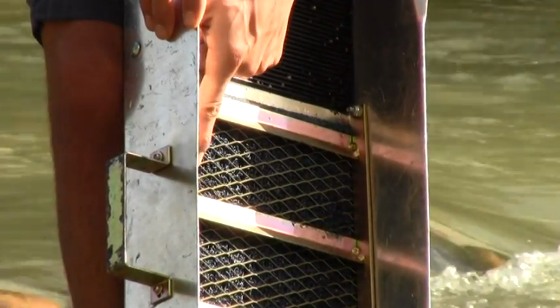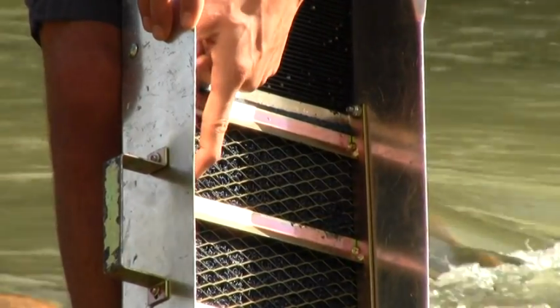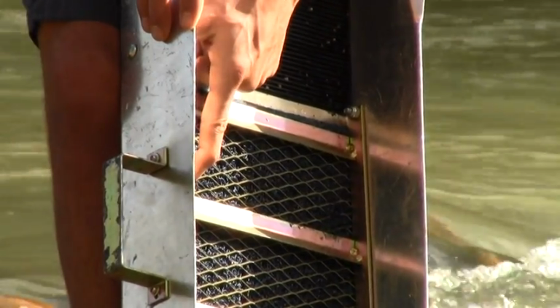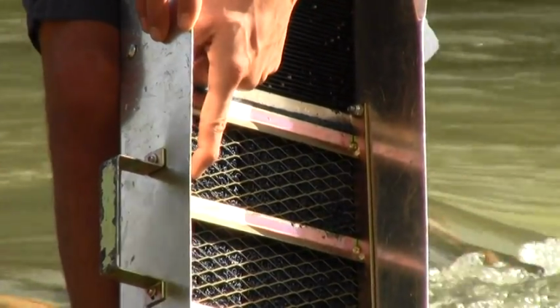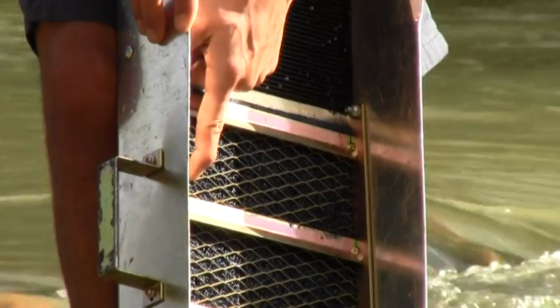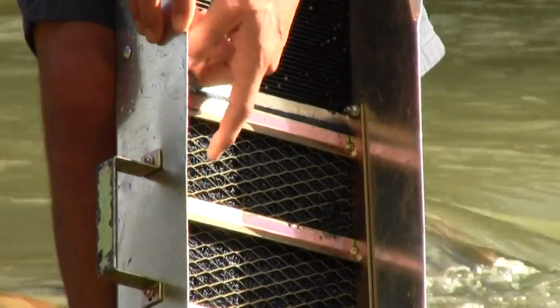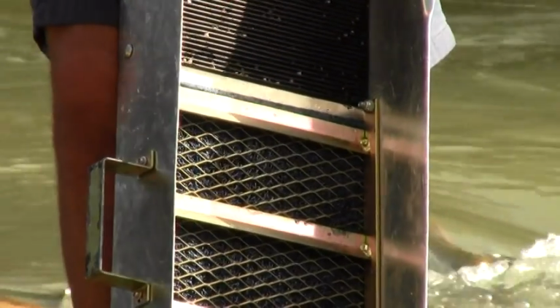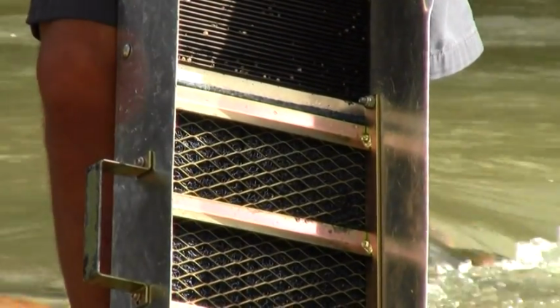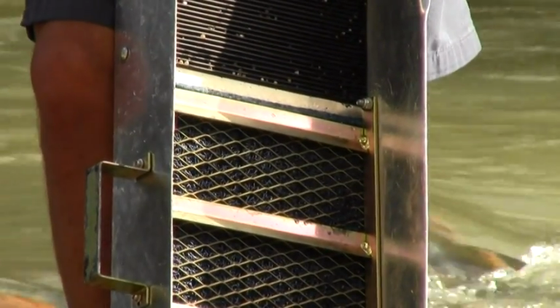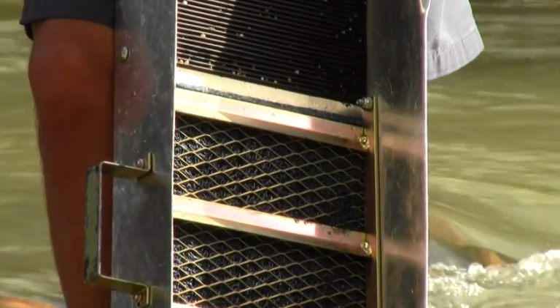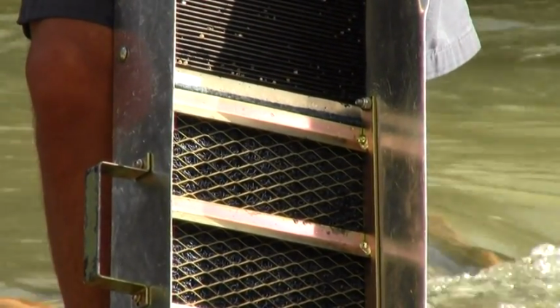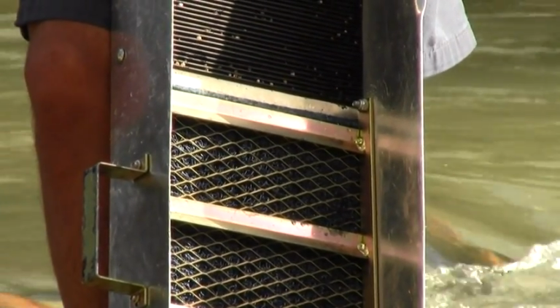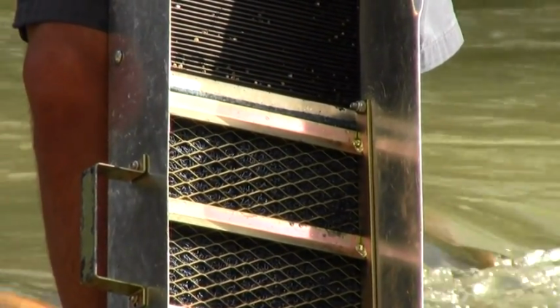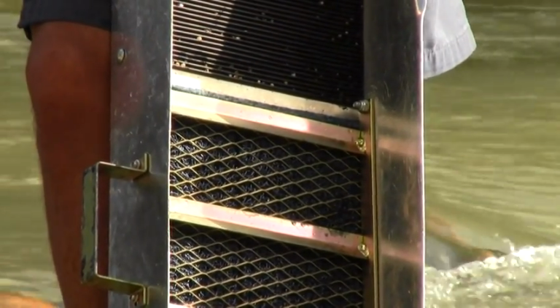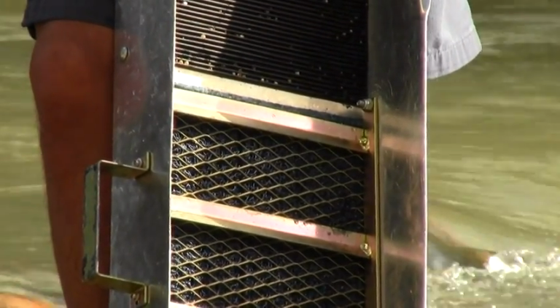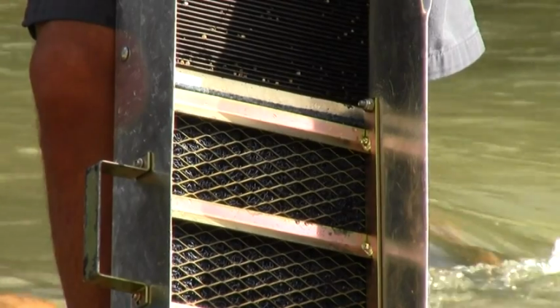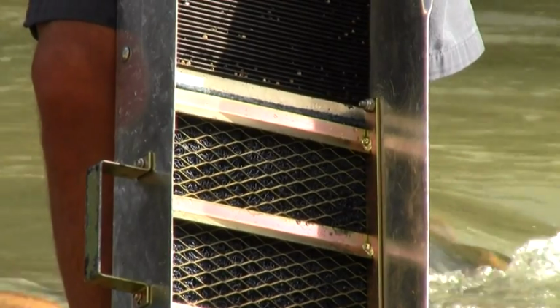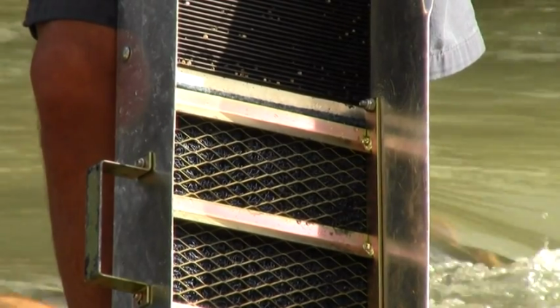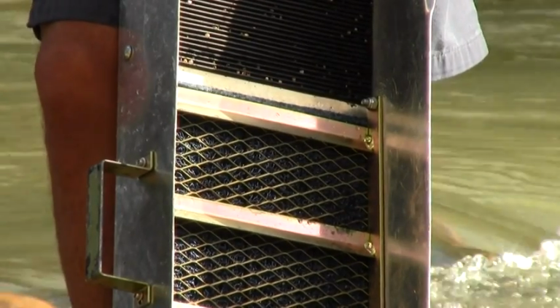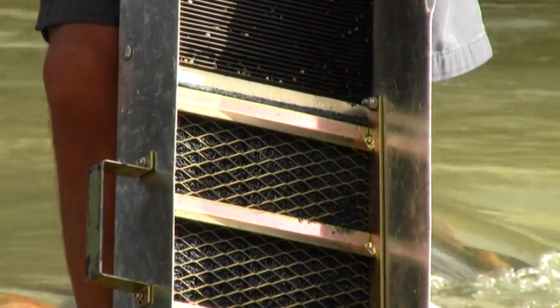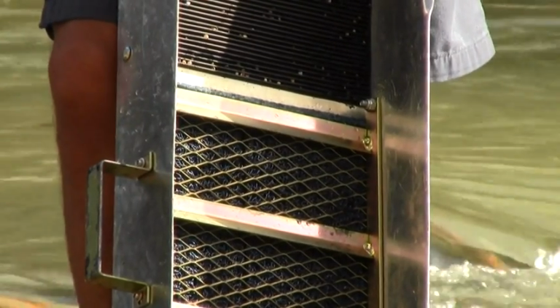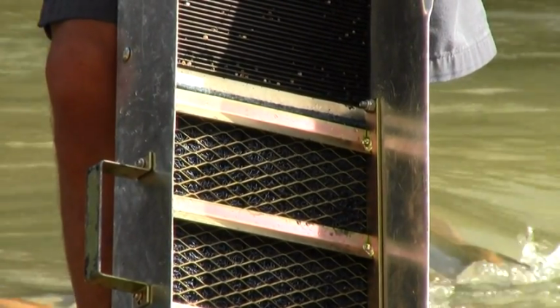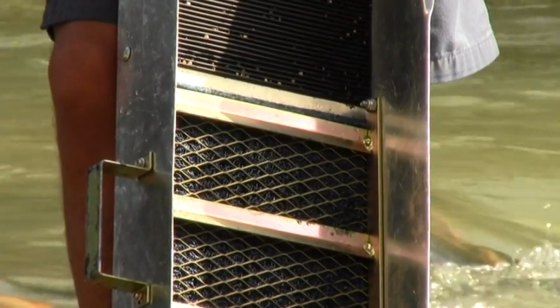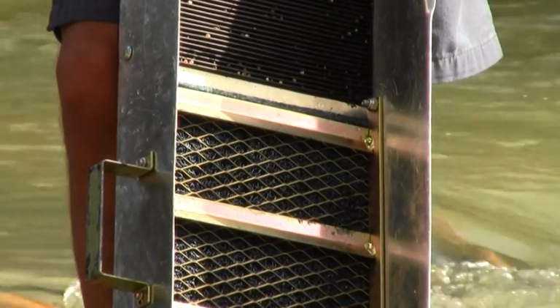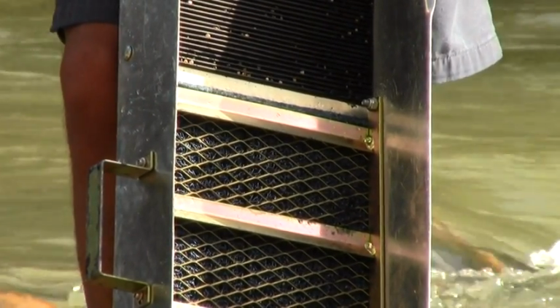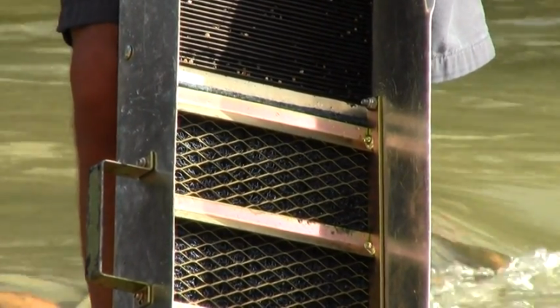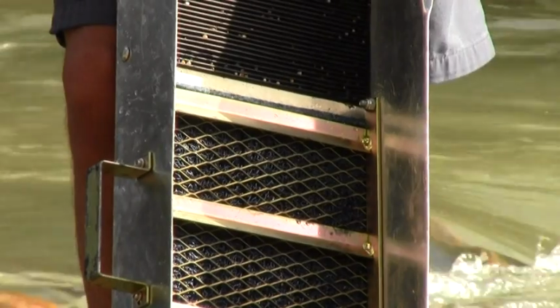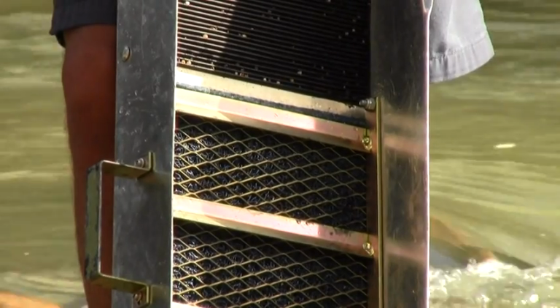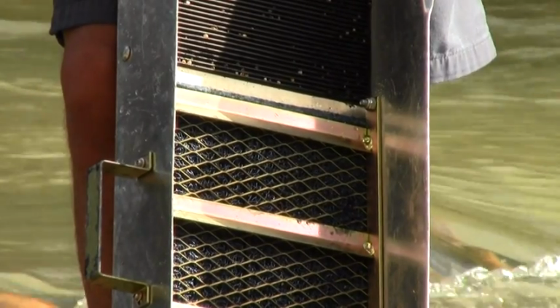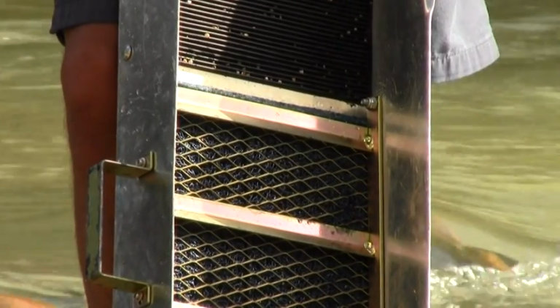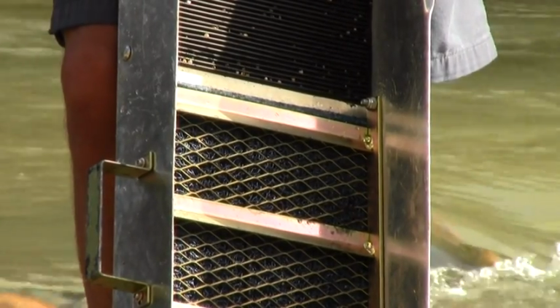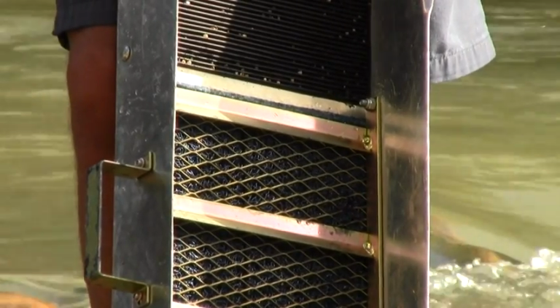Underneath that, we have what's called miner's moss. This is a rubberized piece of string that looks a lot like moss, and it forms together into a mat. When gold drops into that, it gets trapped. The currents are not enough to pull it back out of there again, and so it just continues to settle.